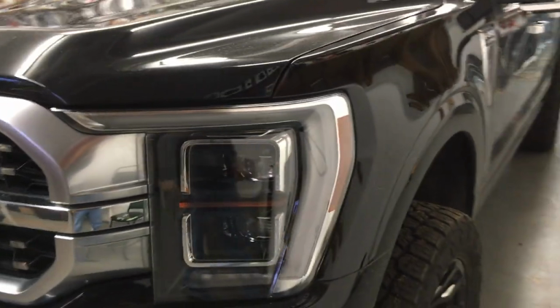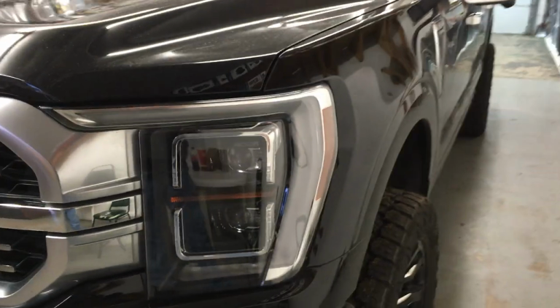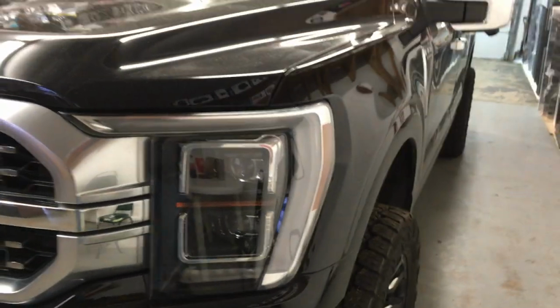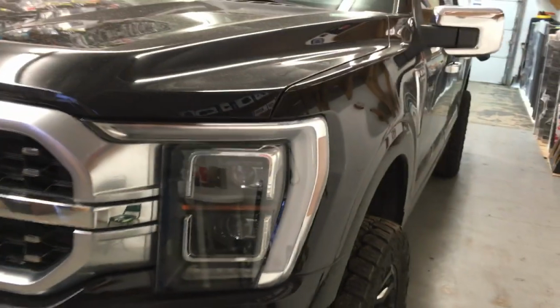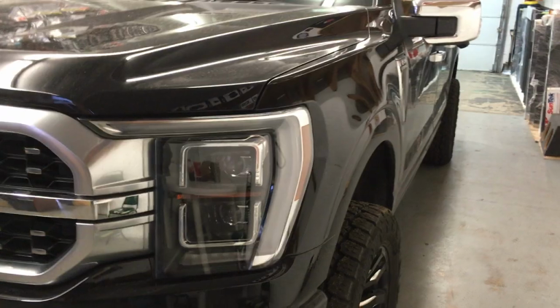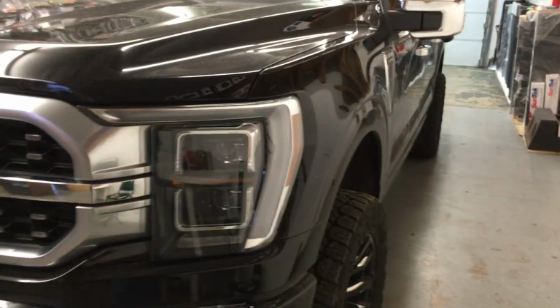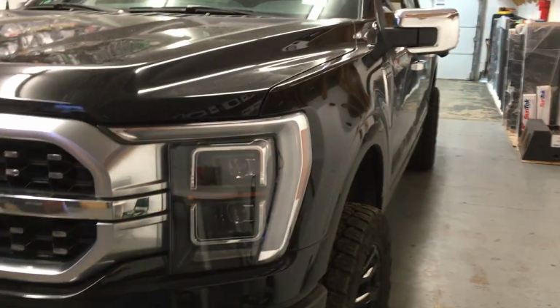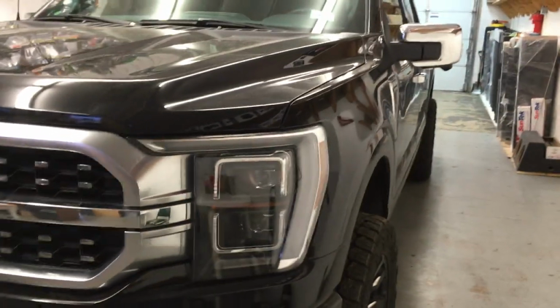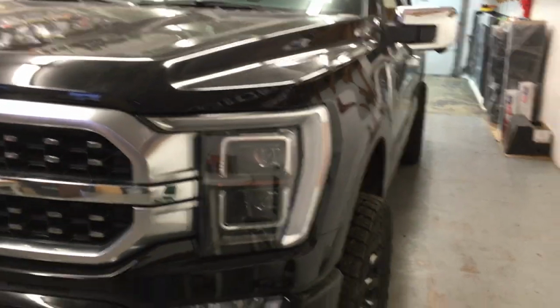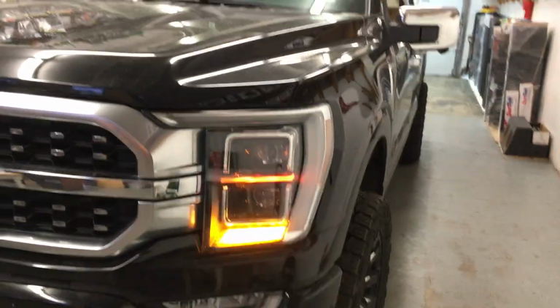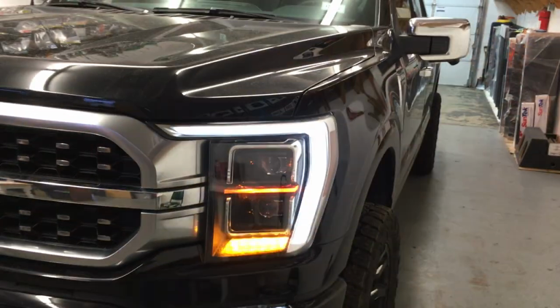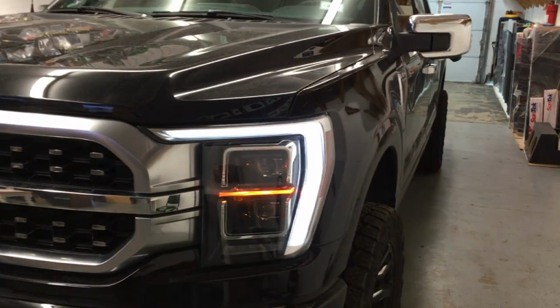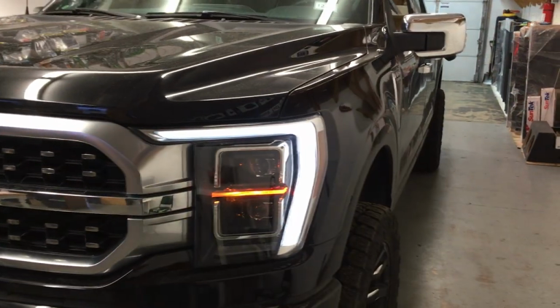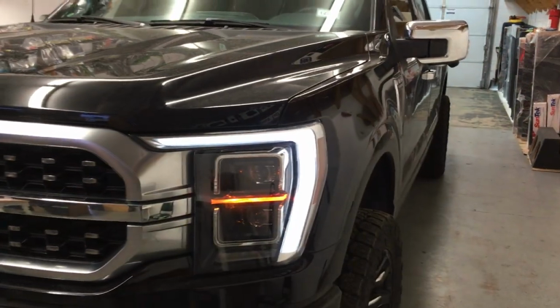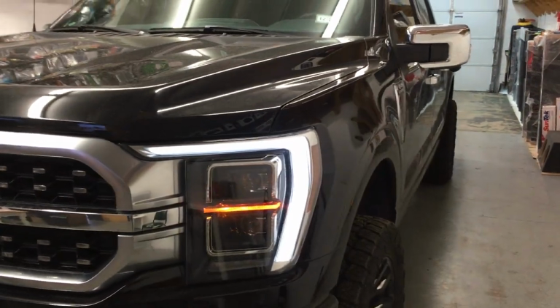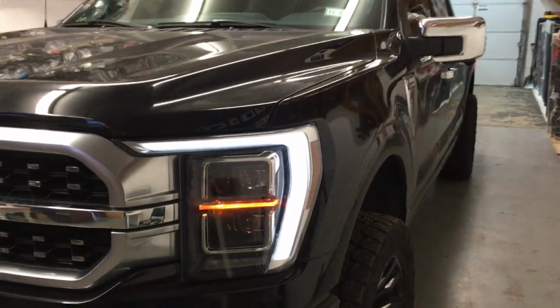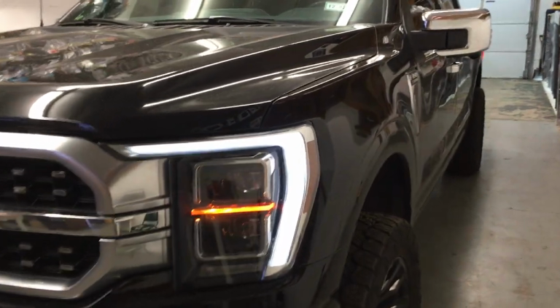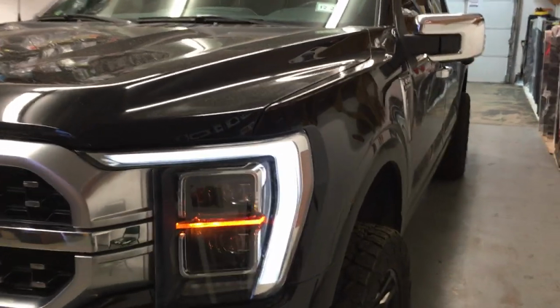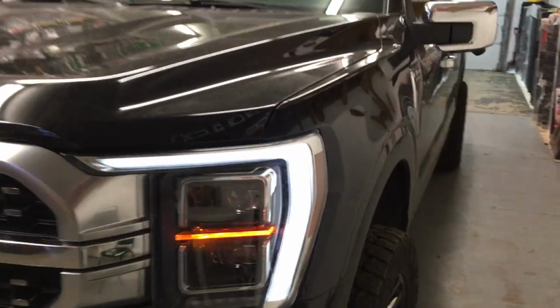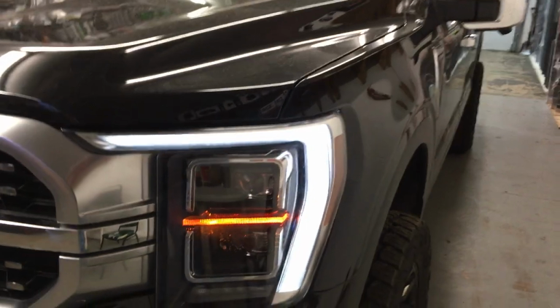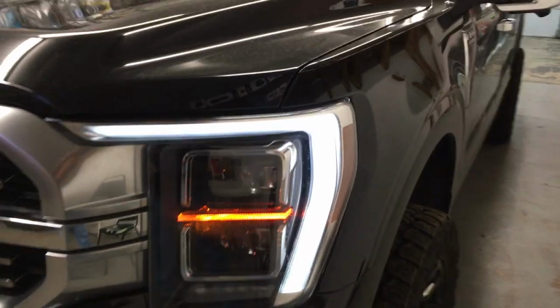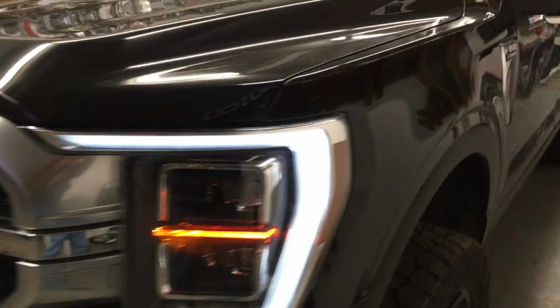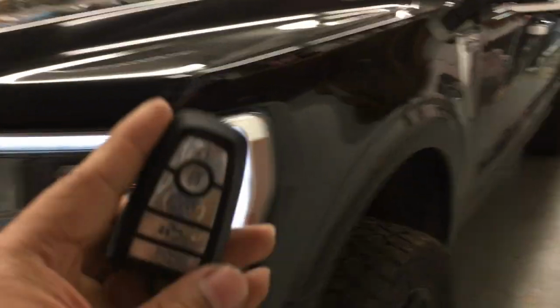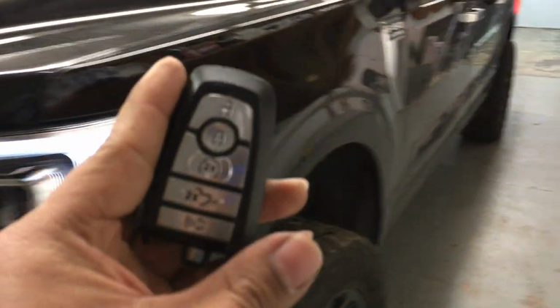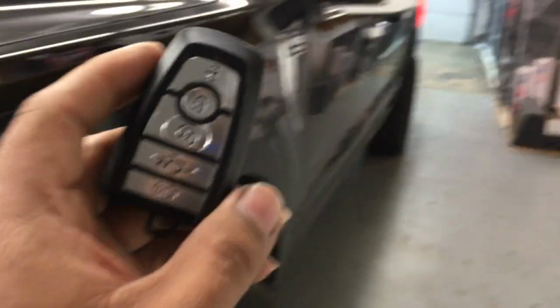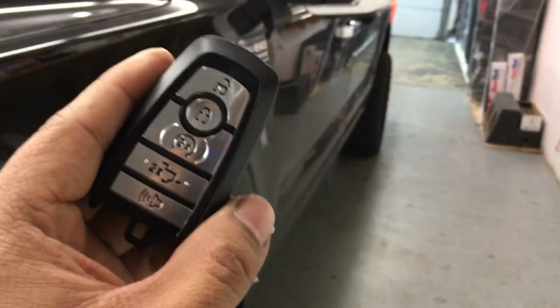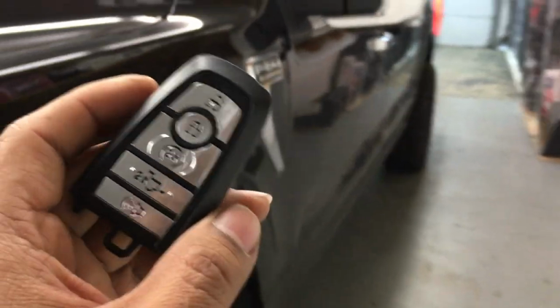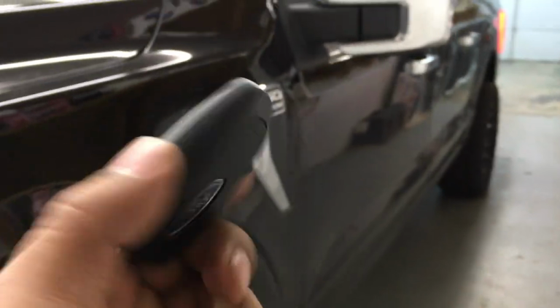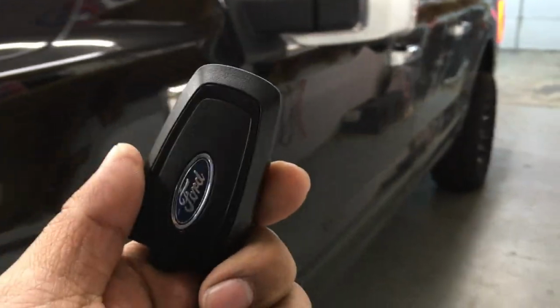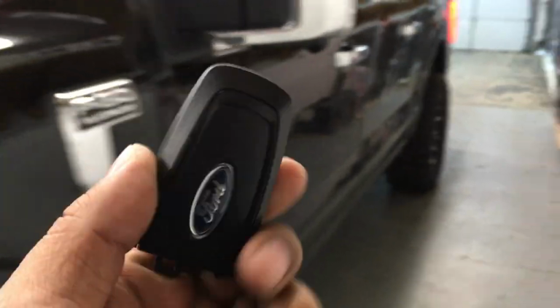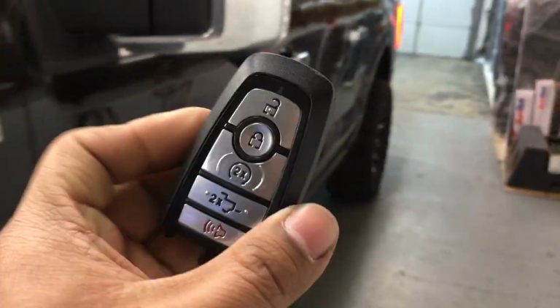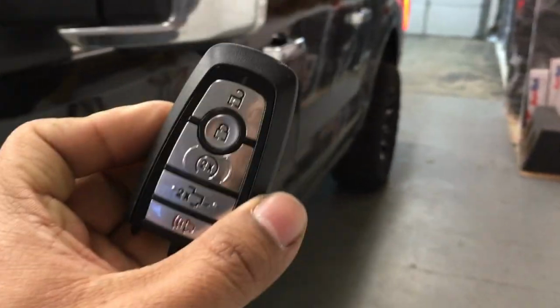I'll crank up the engine. Alarm remote start added to the factory remote.